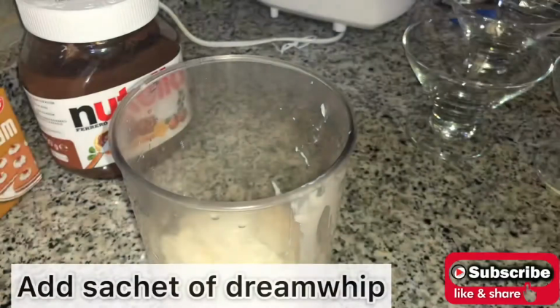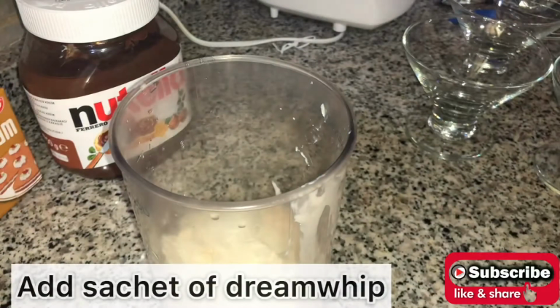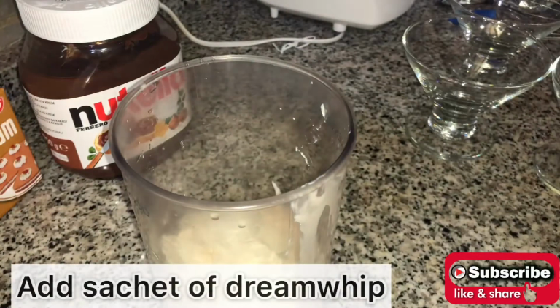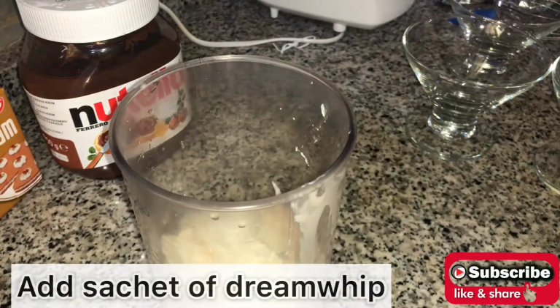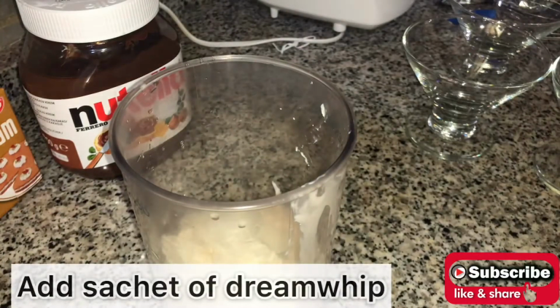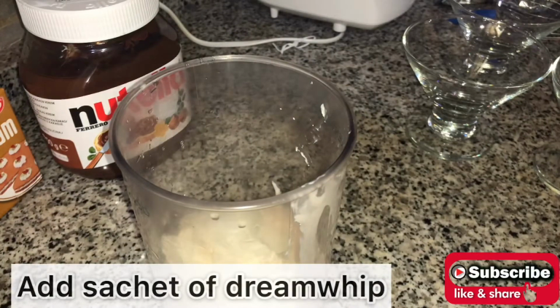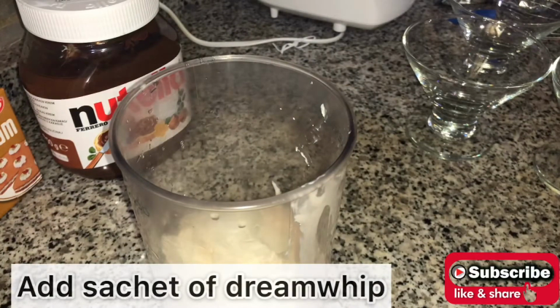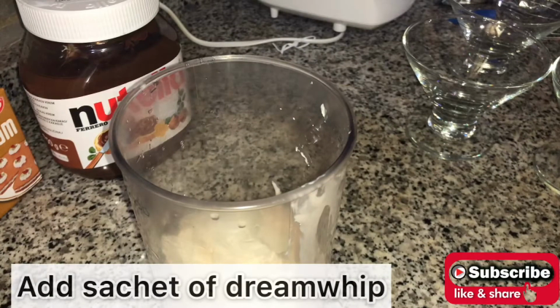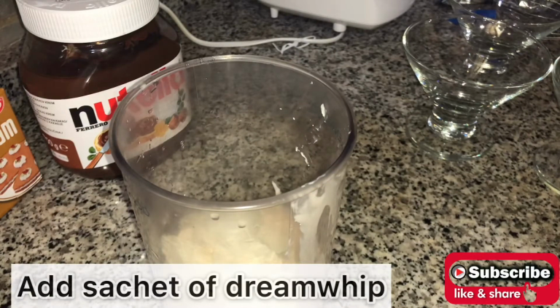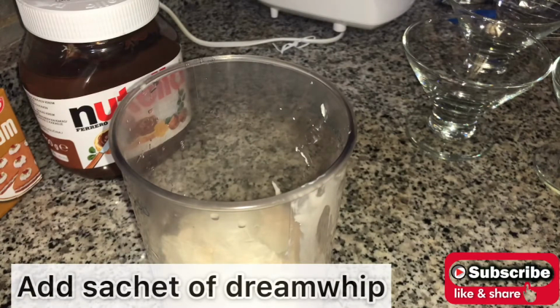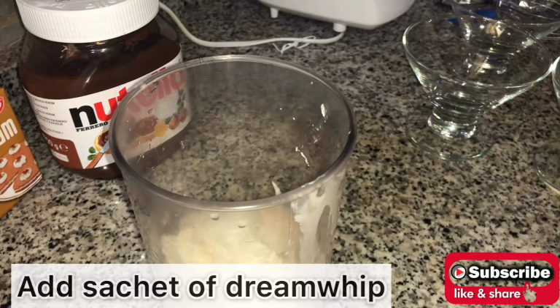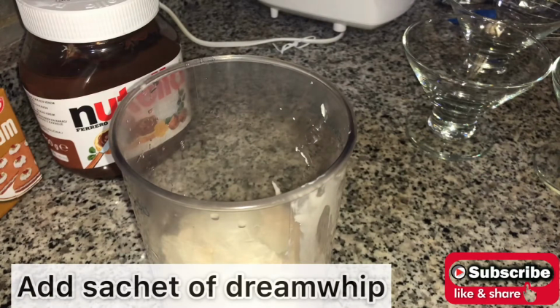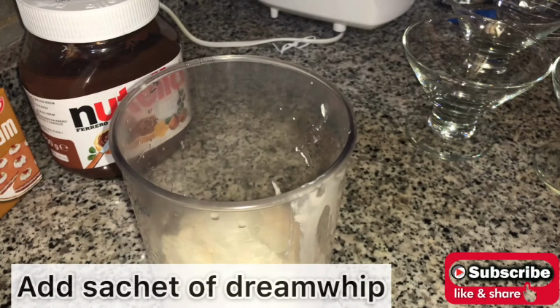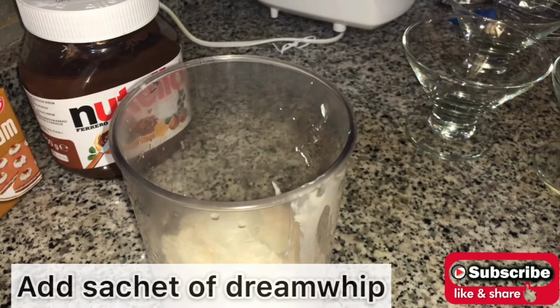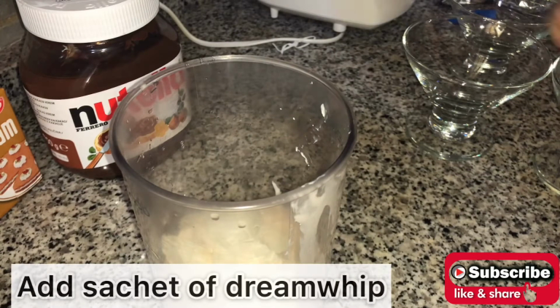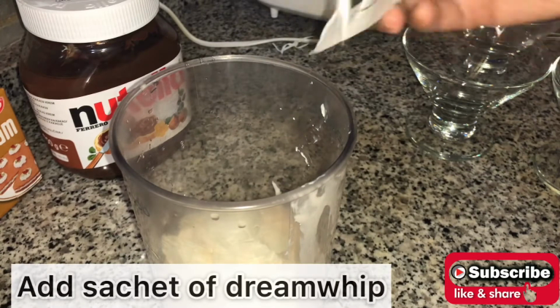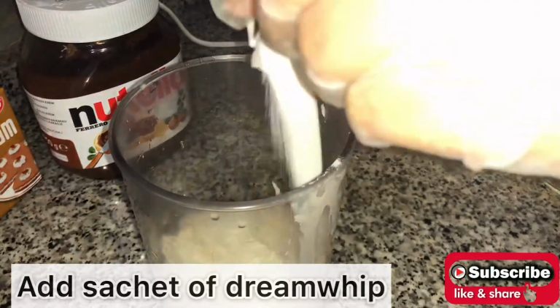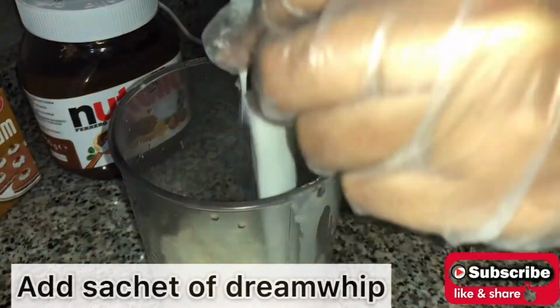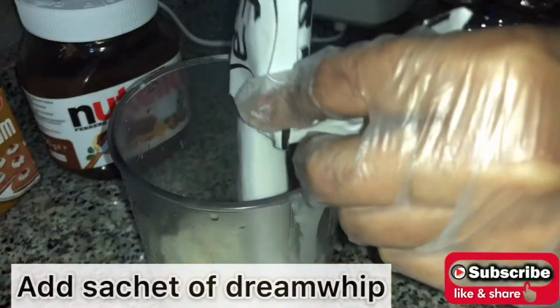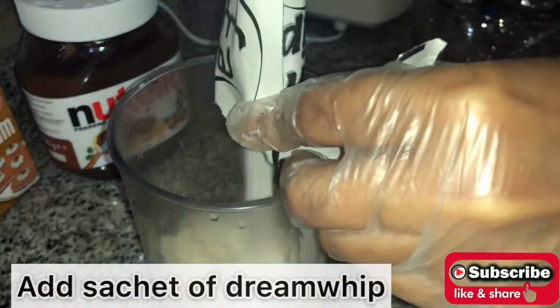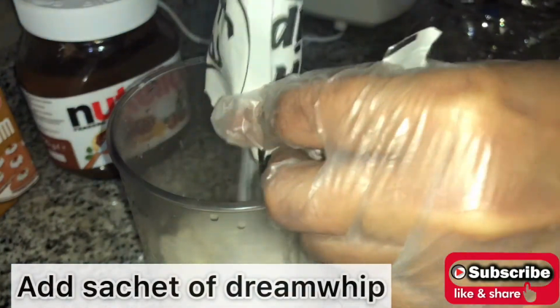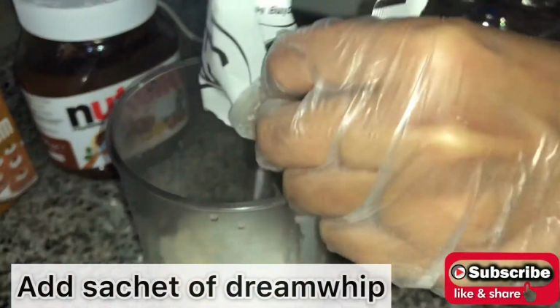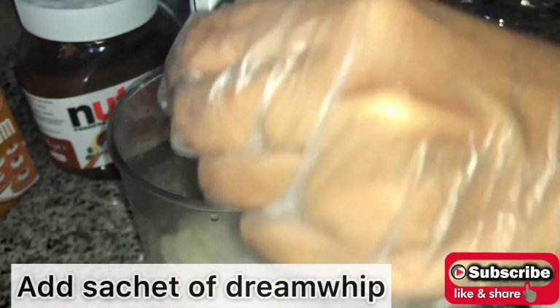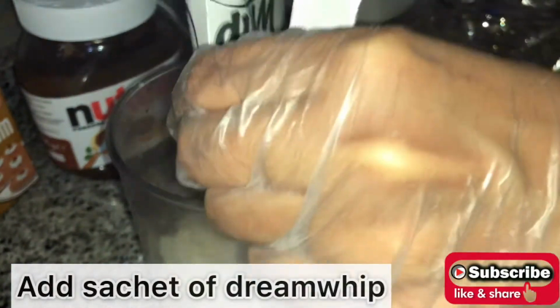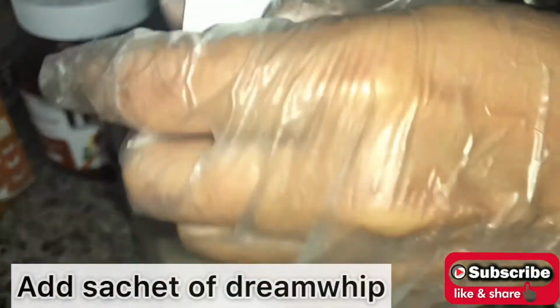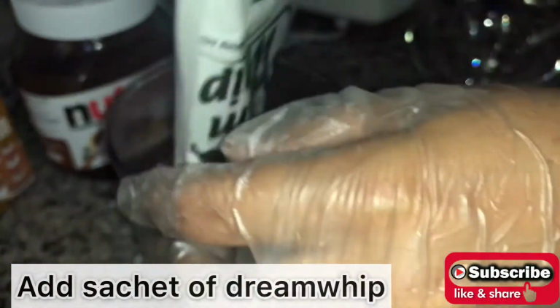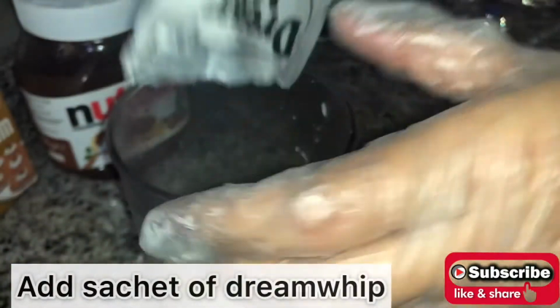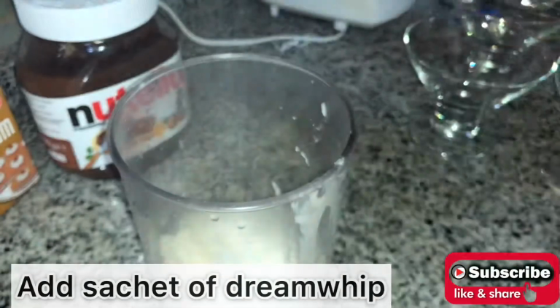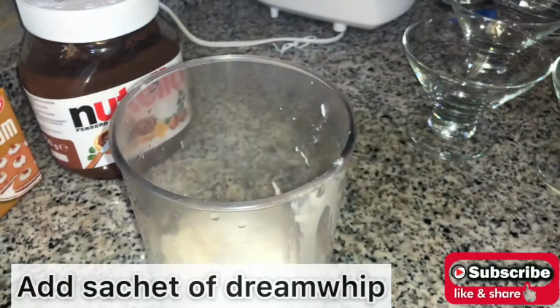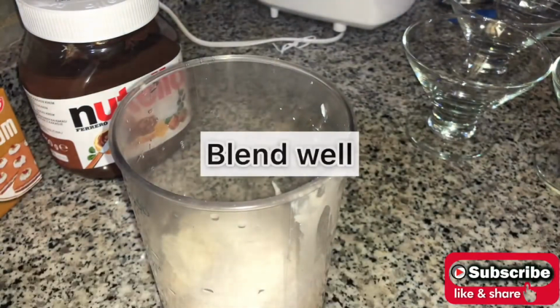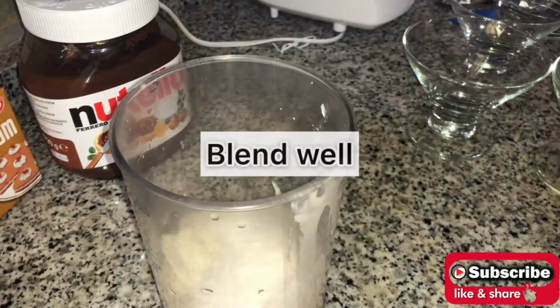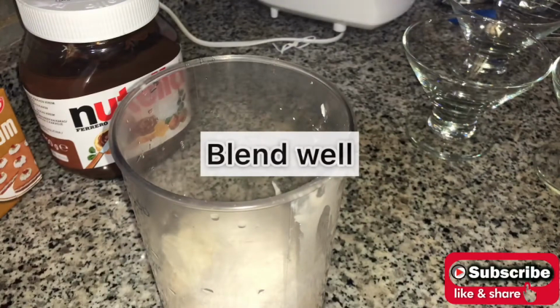Add one sachet of dream whip and blend them well.